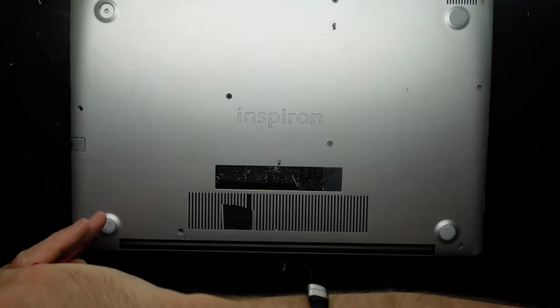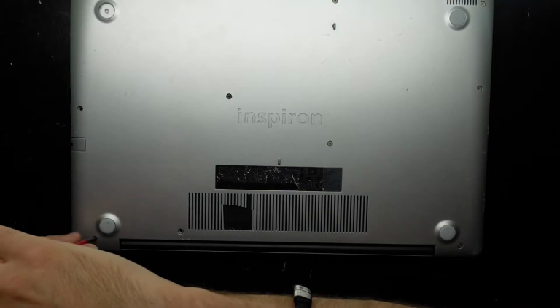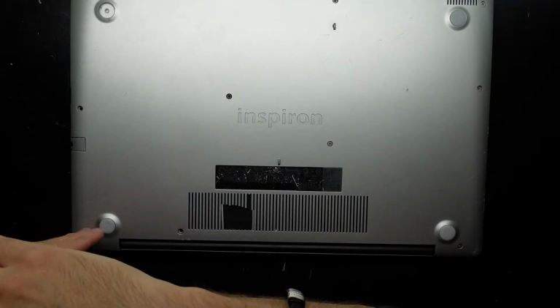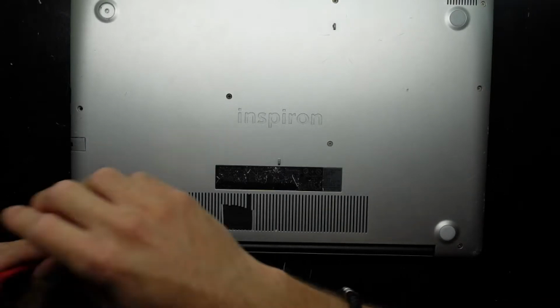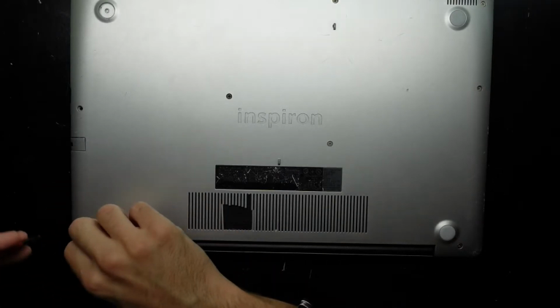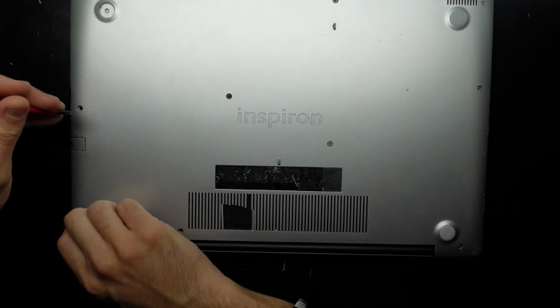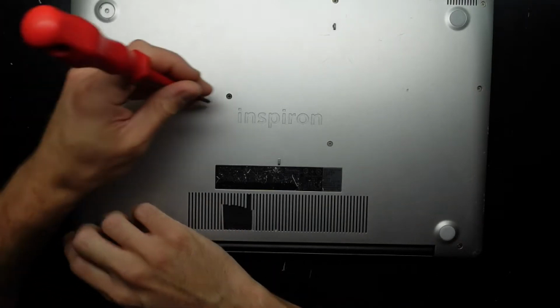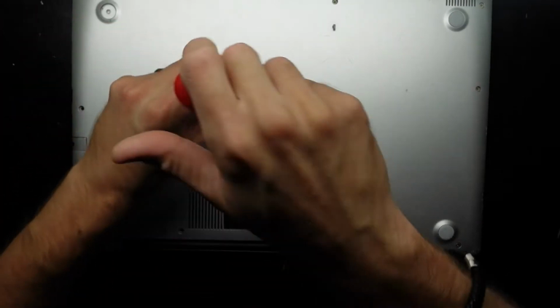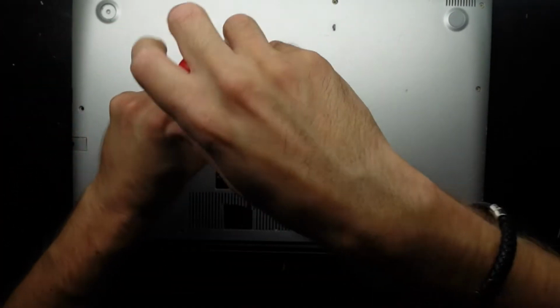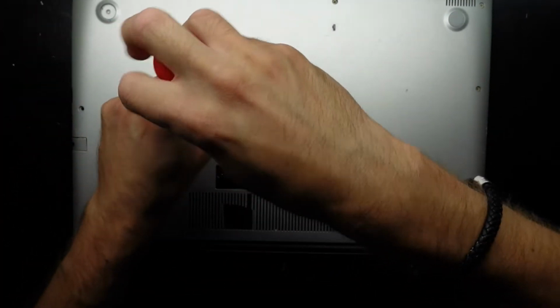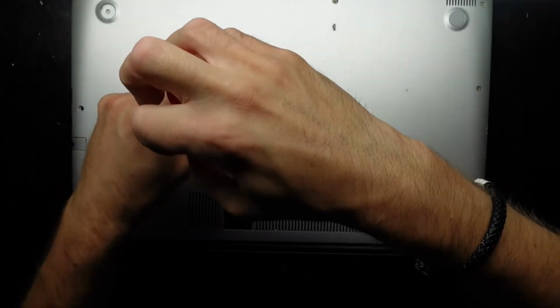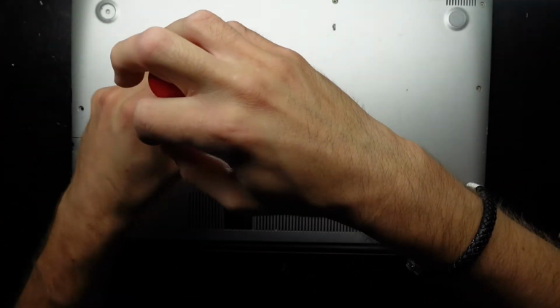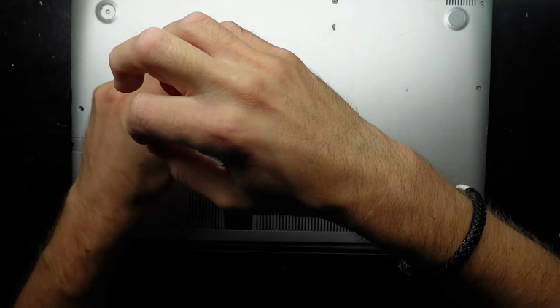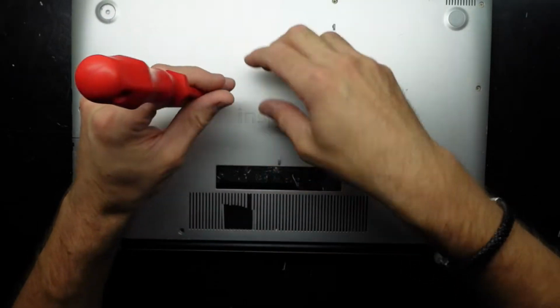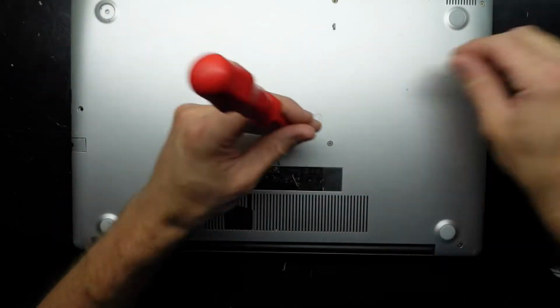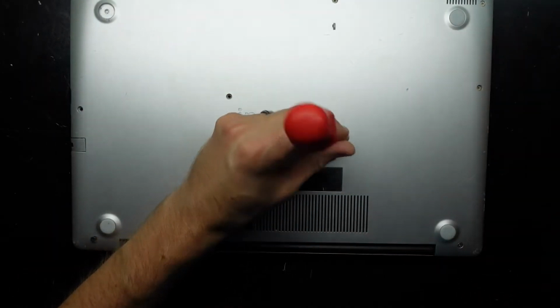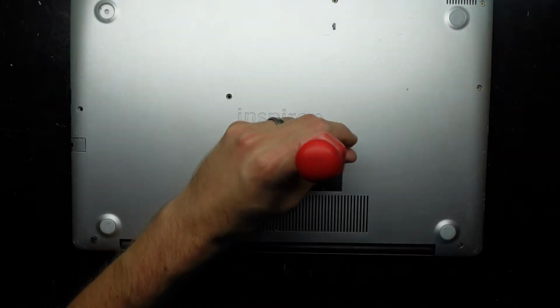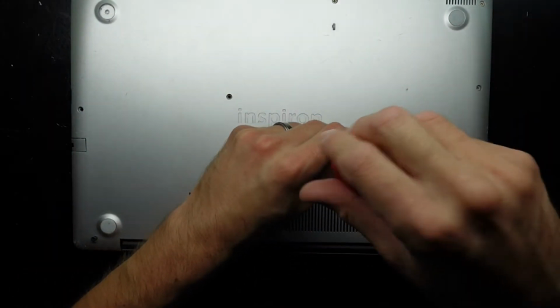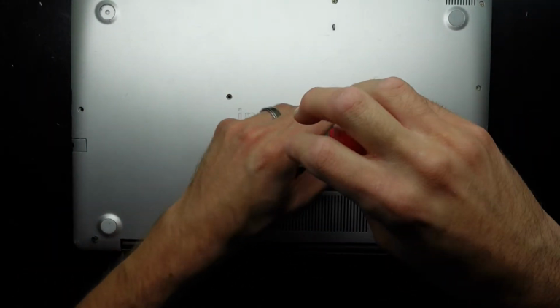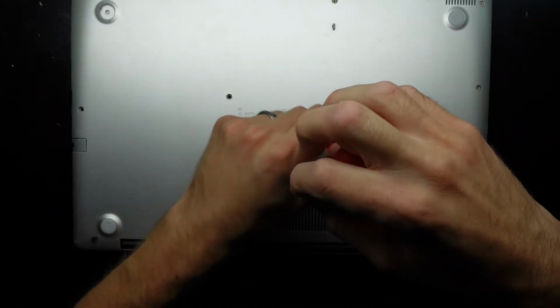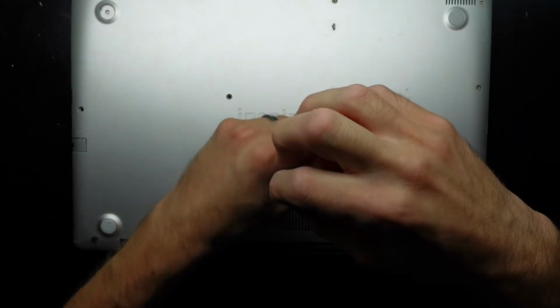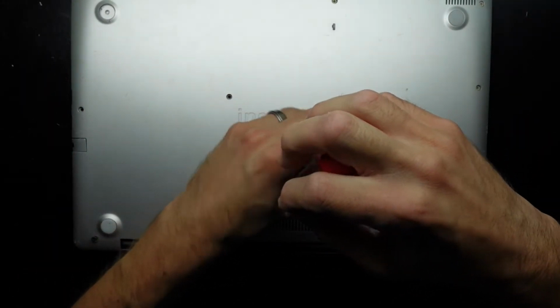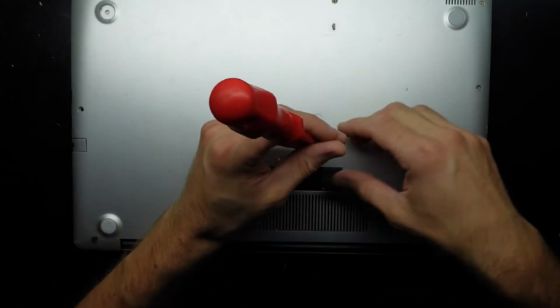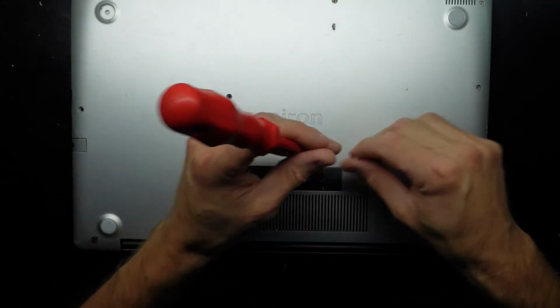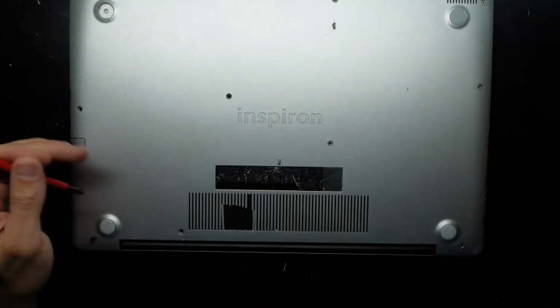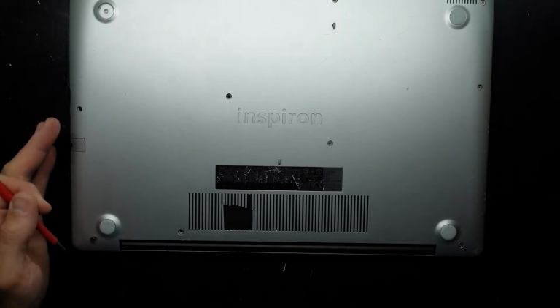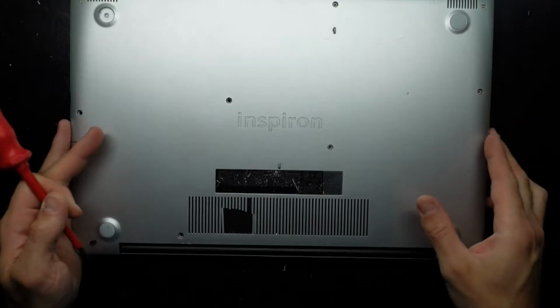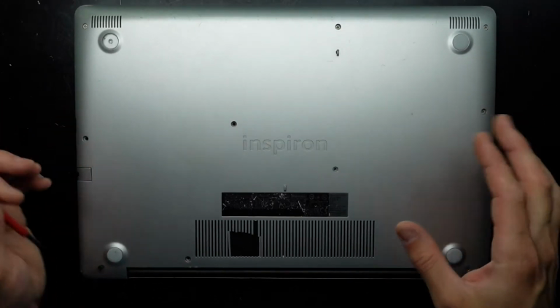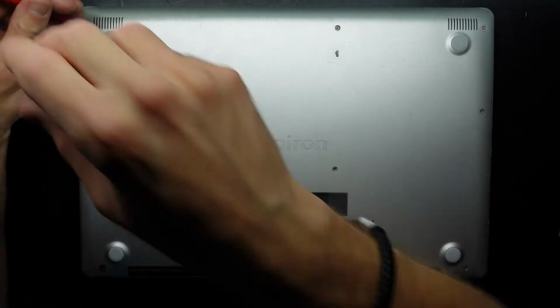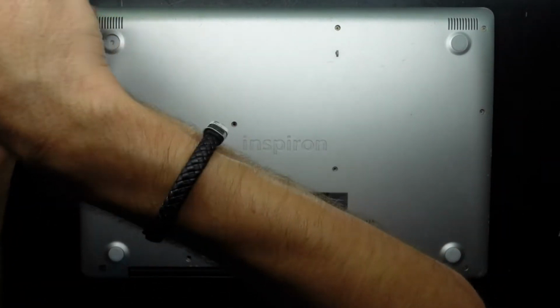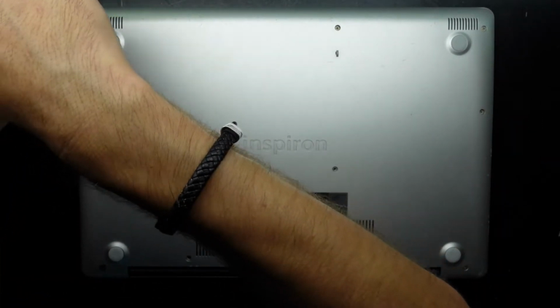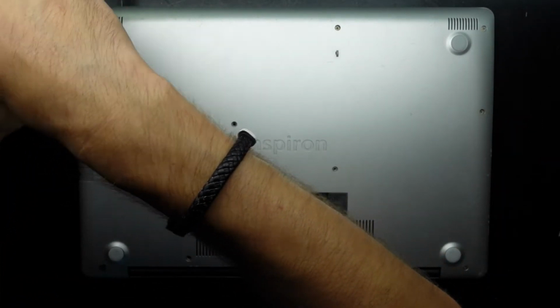I'm going to open it up and just go through a few things to check if you're experiencing a similar thing. I'm hoping in this particular instance that I can just disconnect and reconnect the battery and that will kick it back into gear.